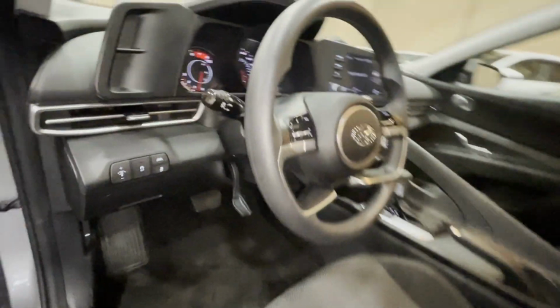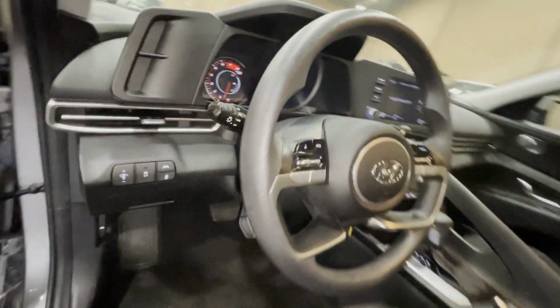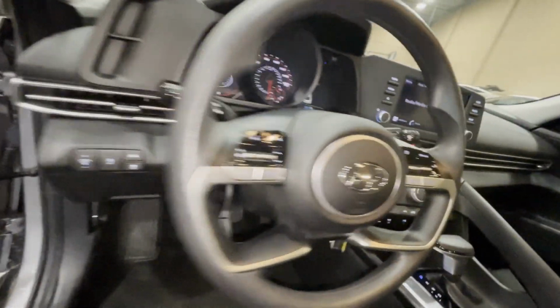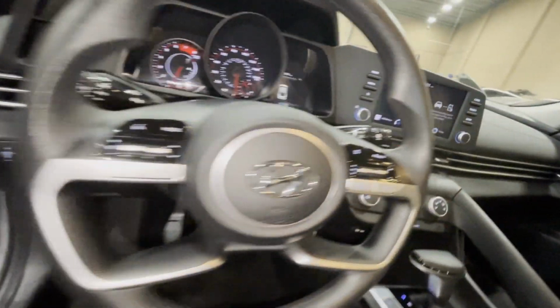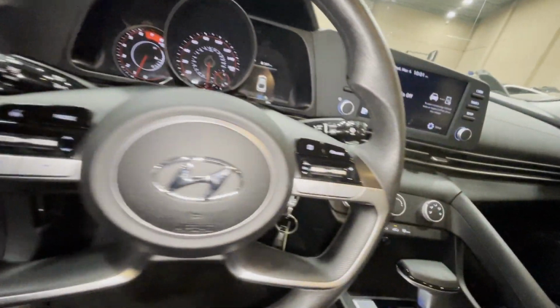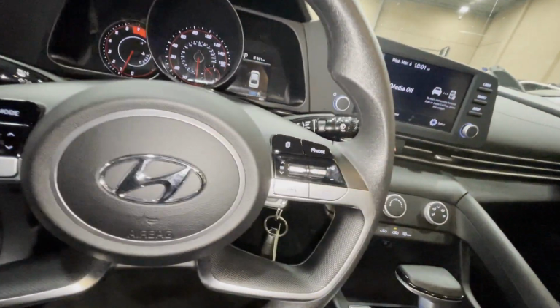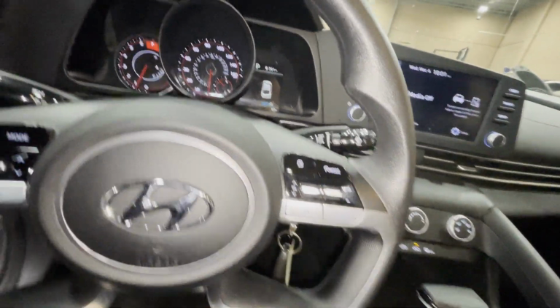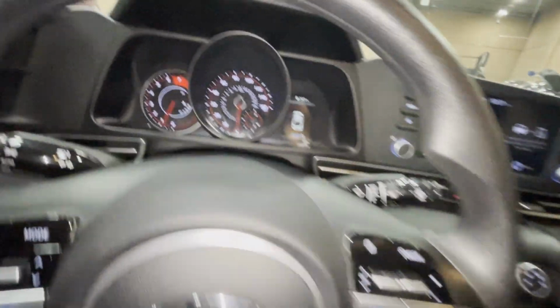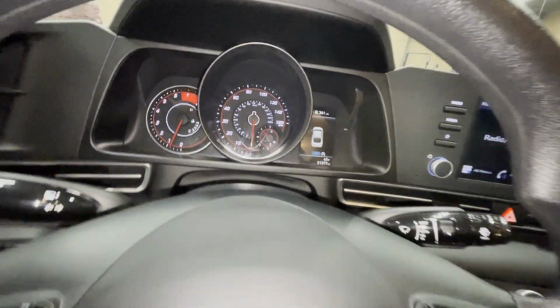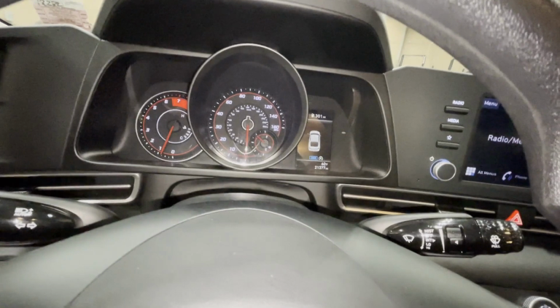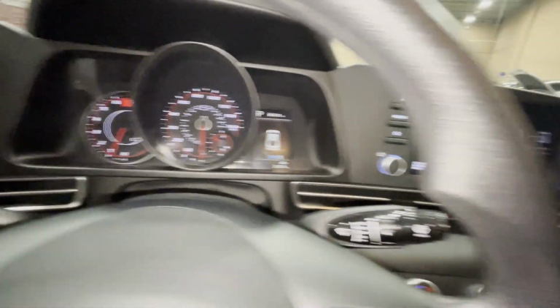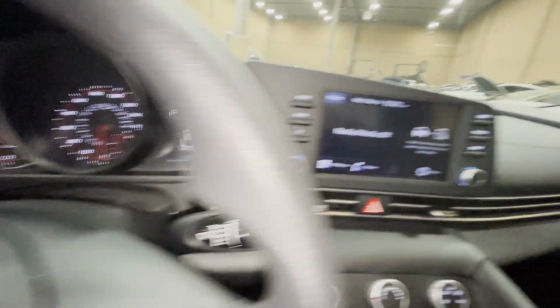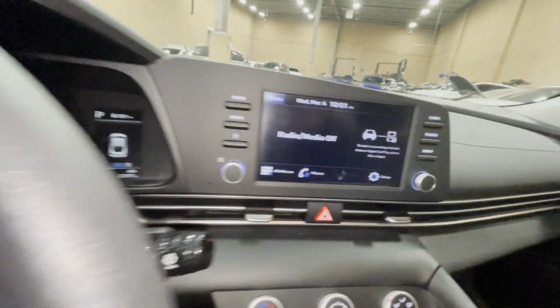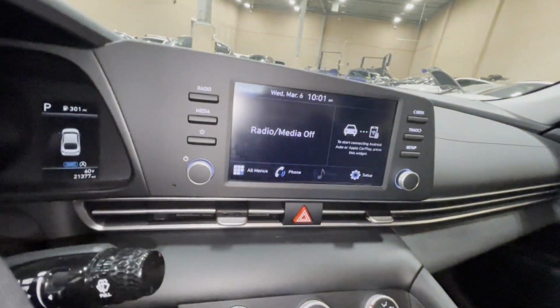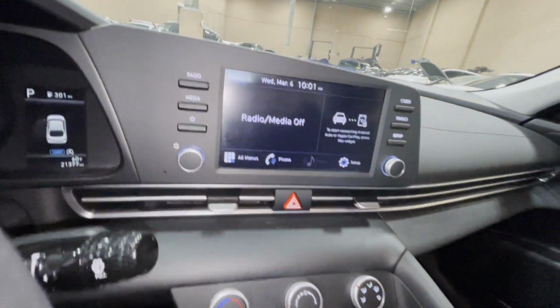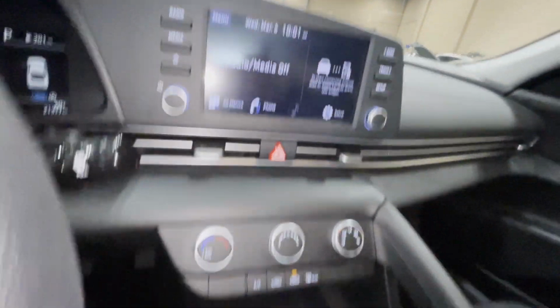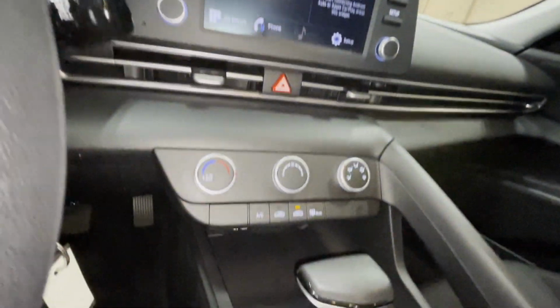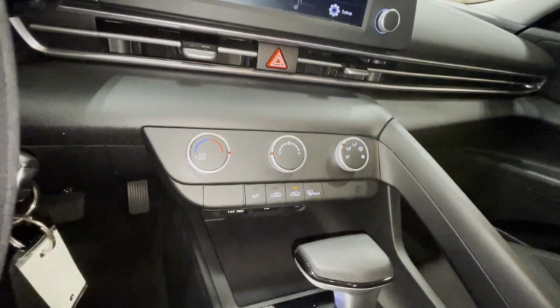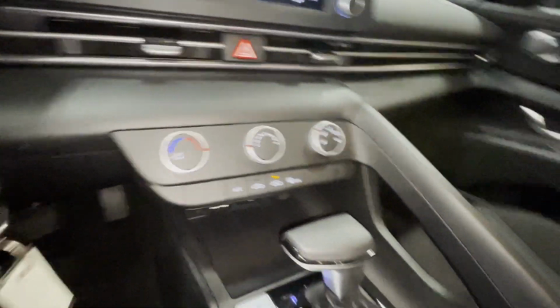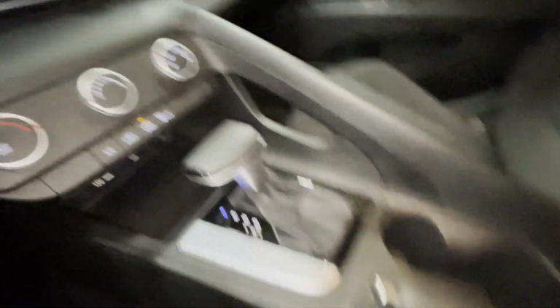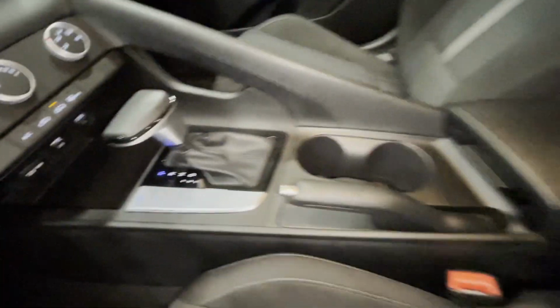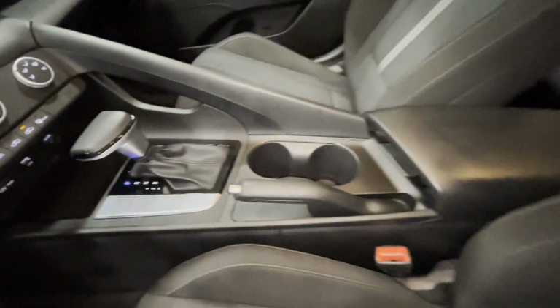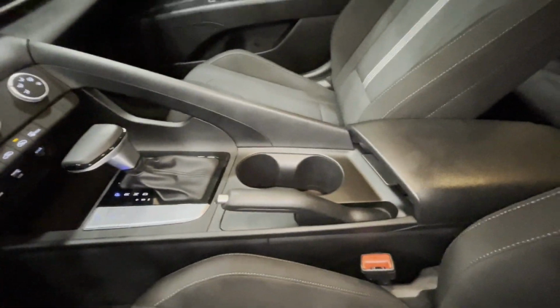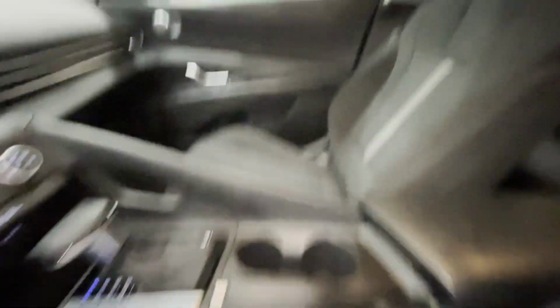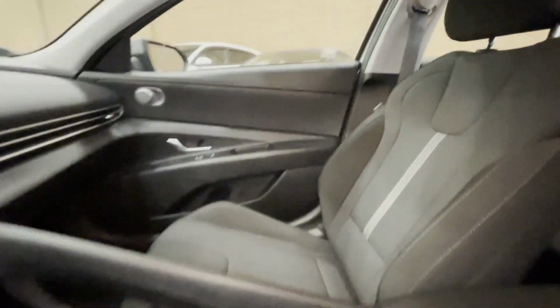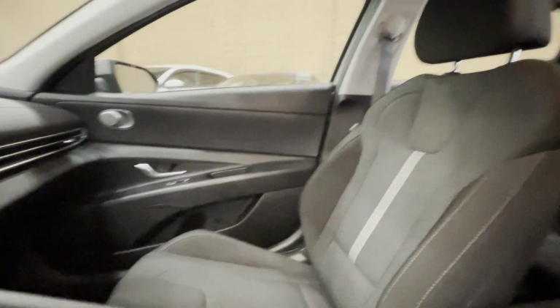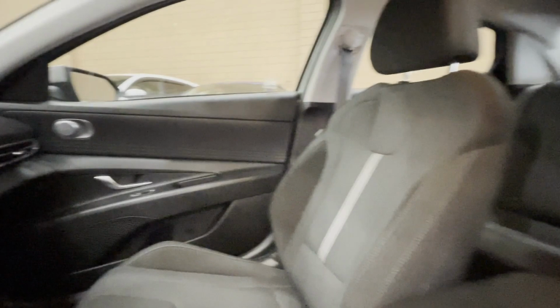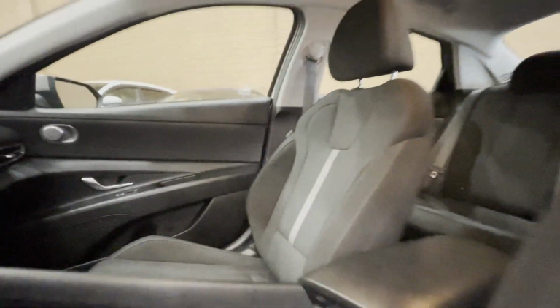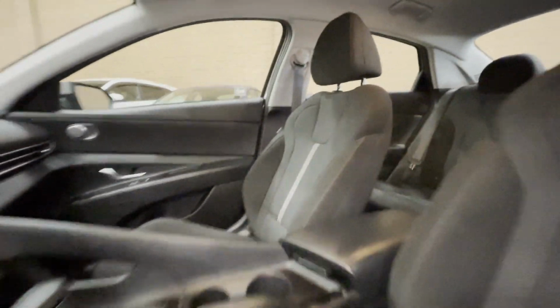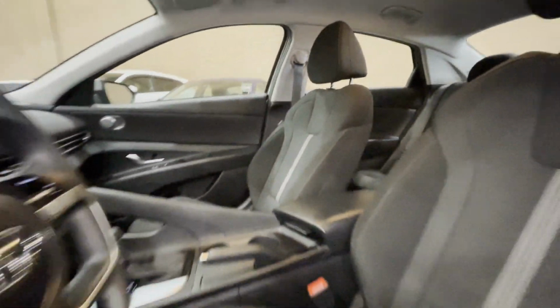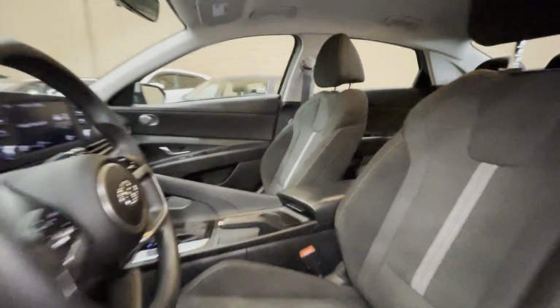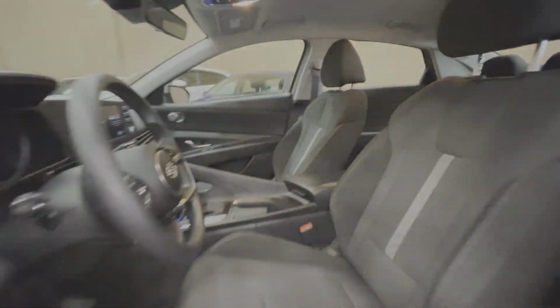Automatic Headlights, Auxiliary Input, Aluminum Wheels, Stability Control, Passenger Side Airbag Sensor, Adjustable Steering Wheel.